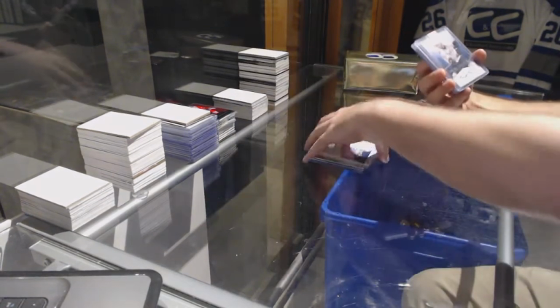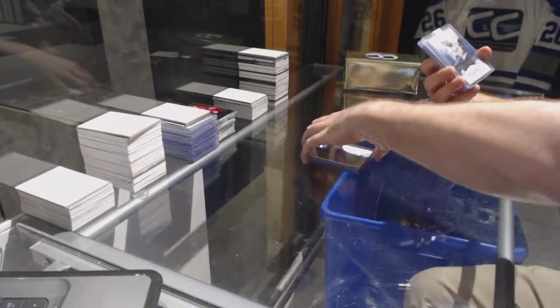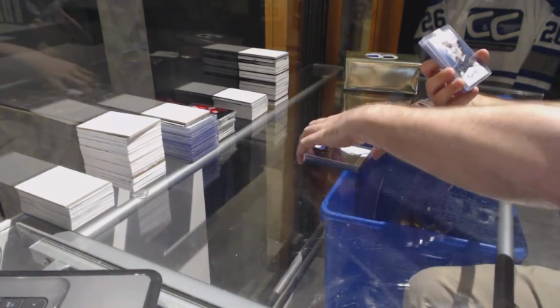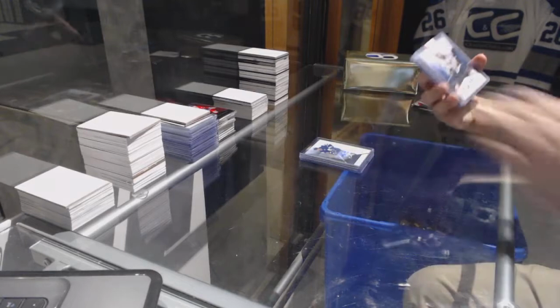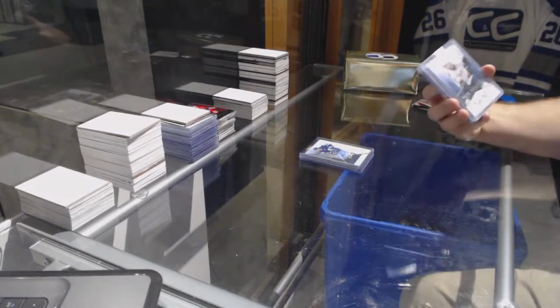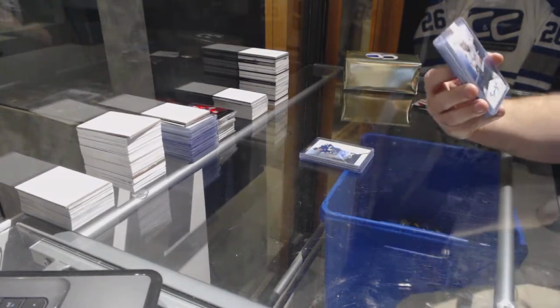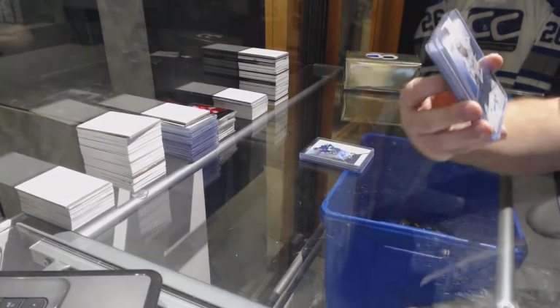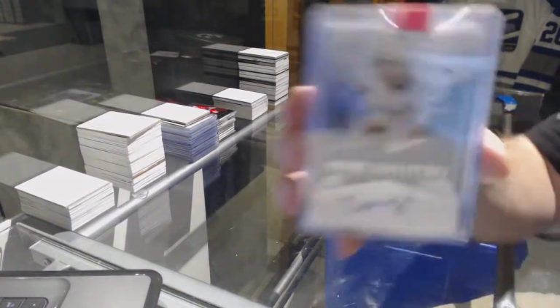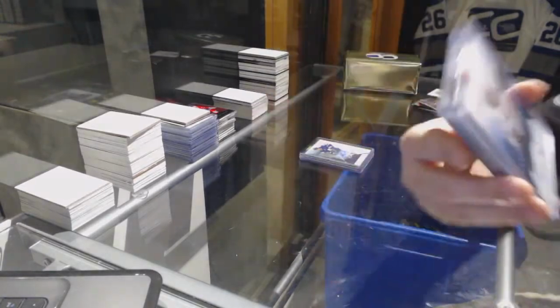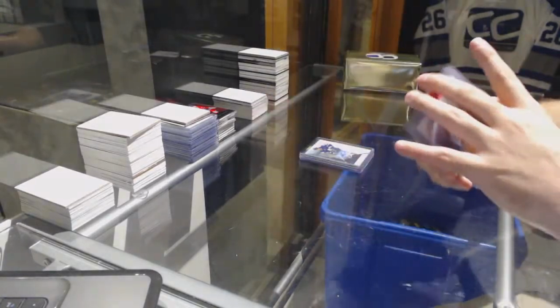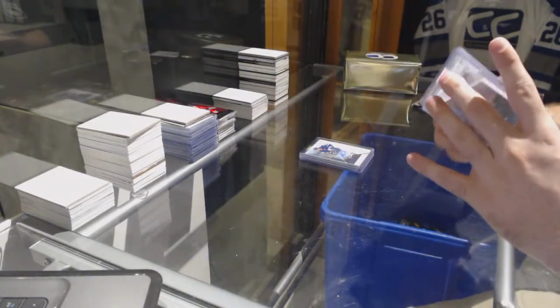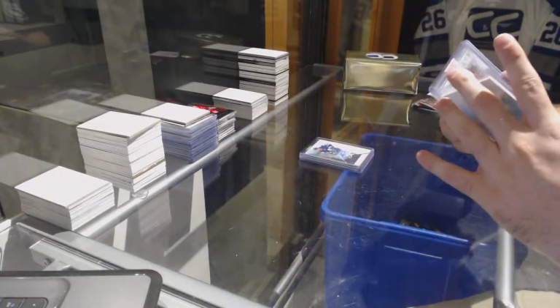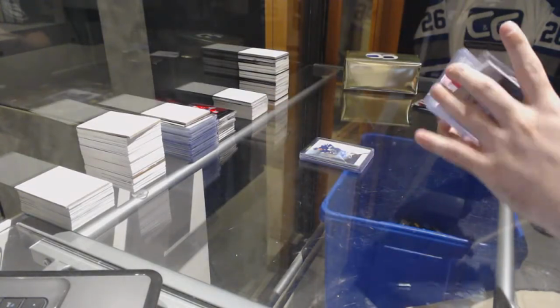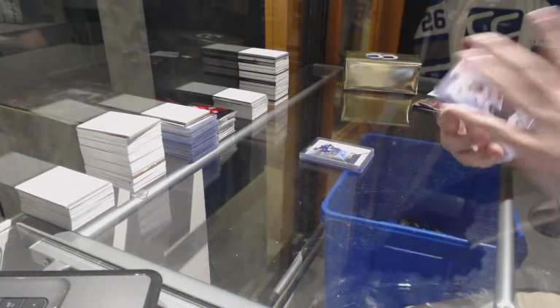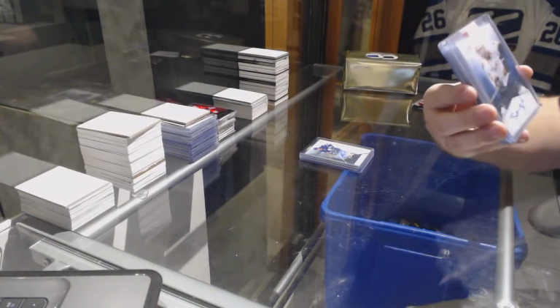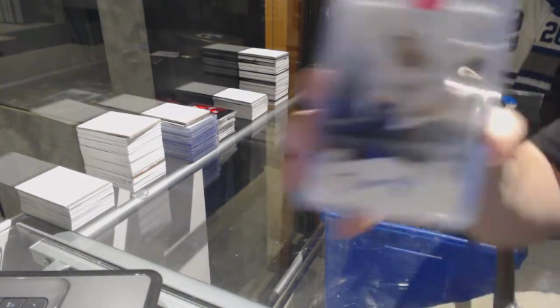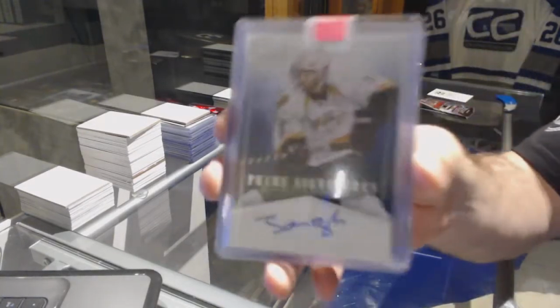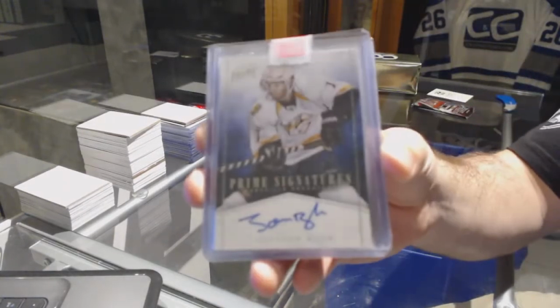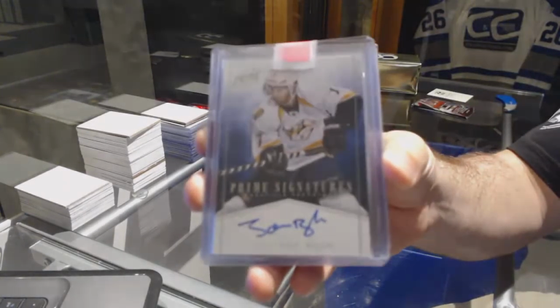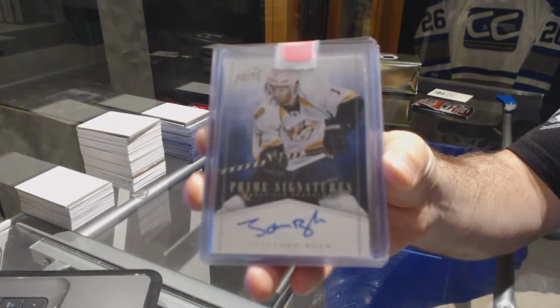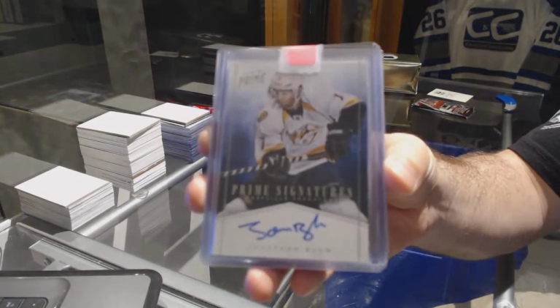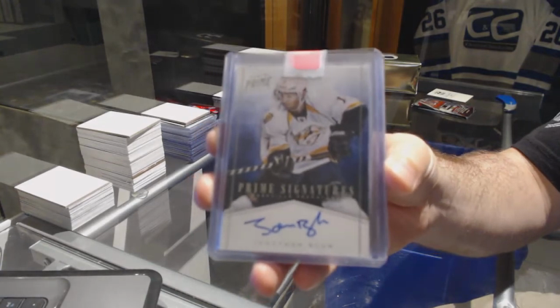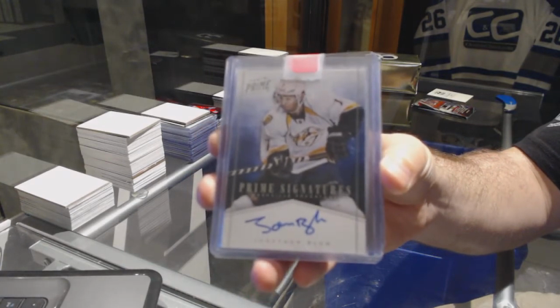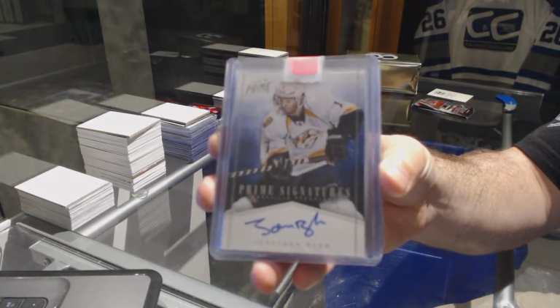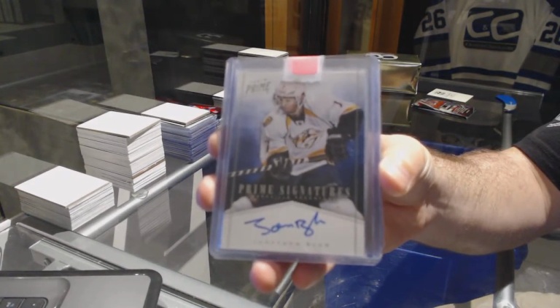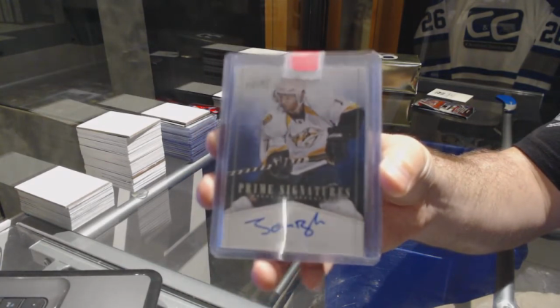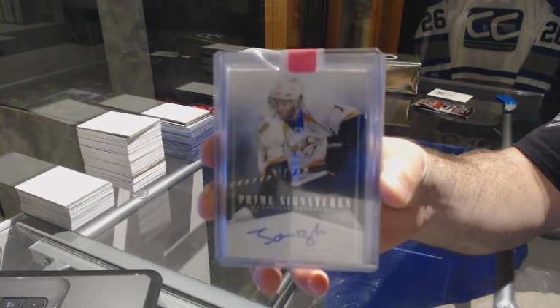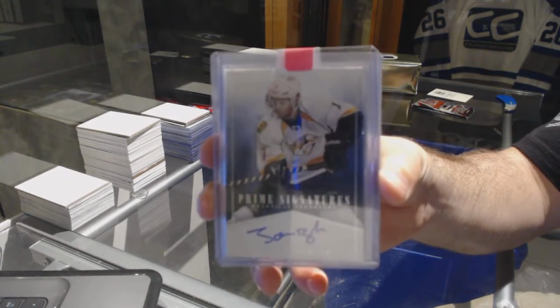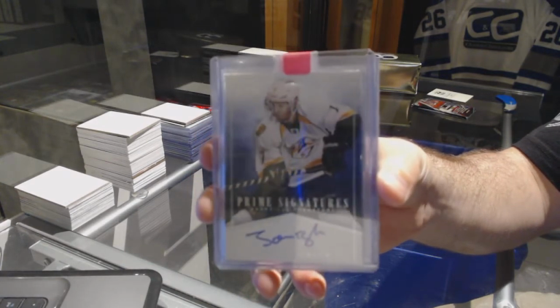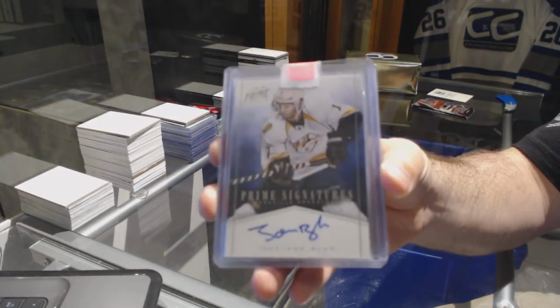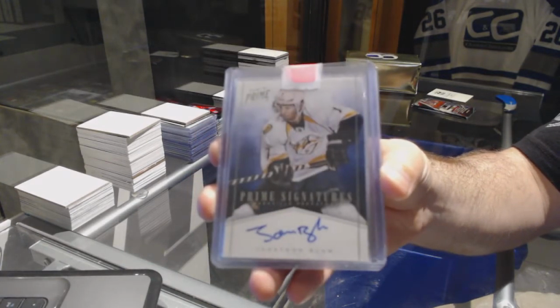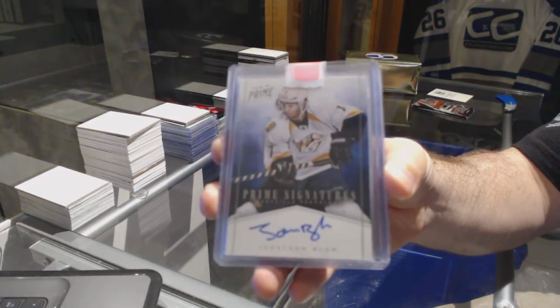For the Nashville Predators, Prime Signatures numbered at 99 — Jonathan Blum.